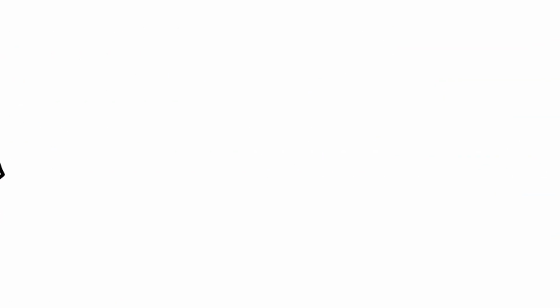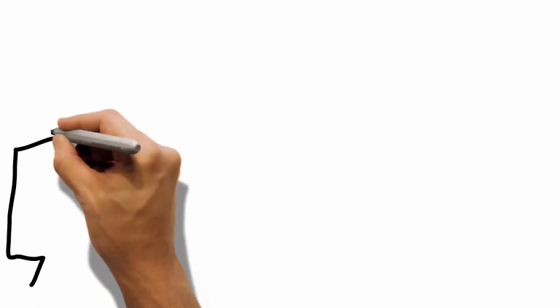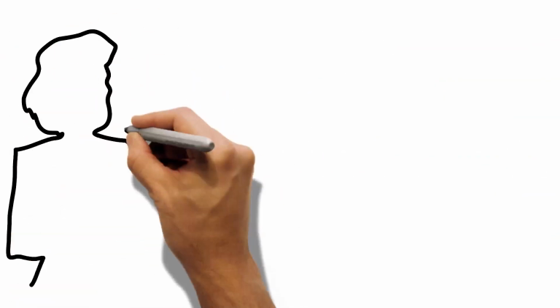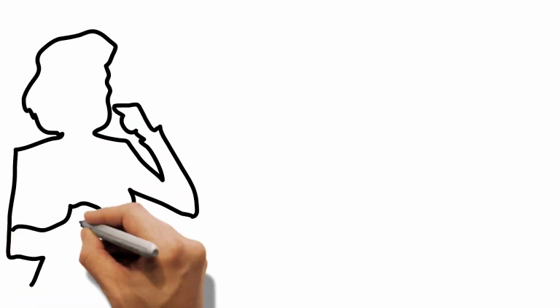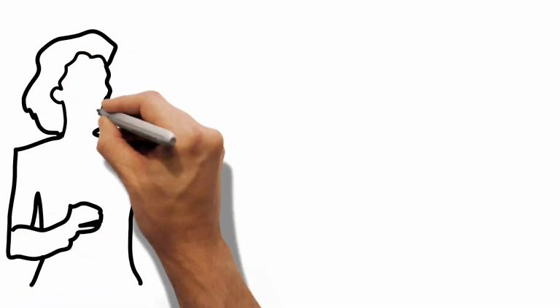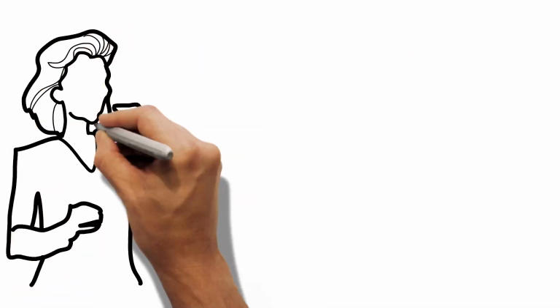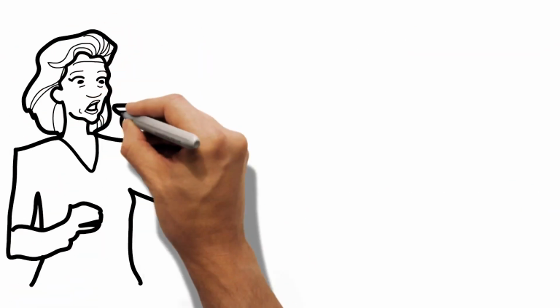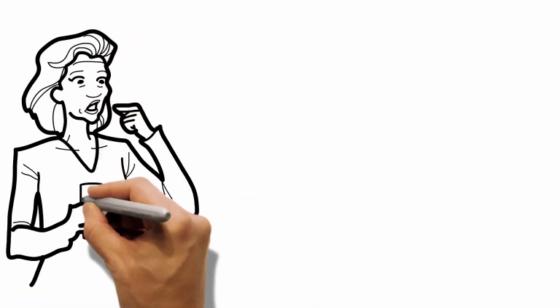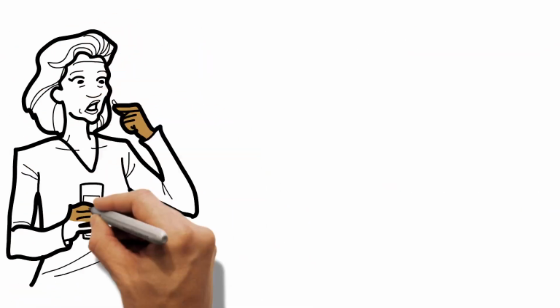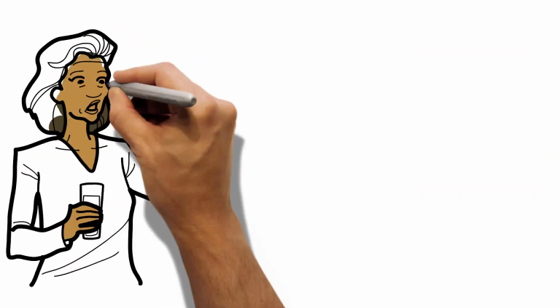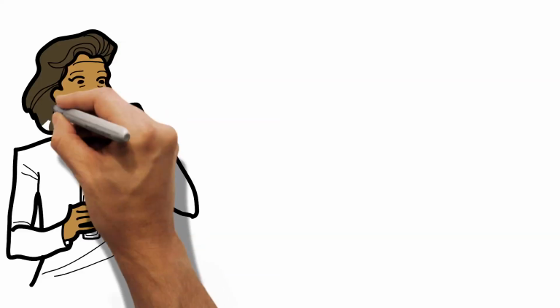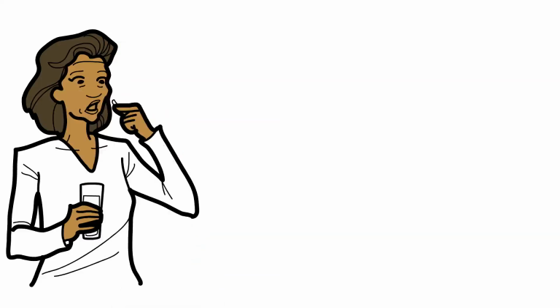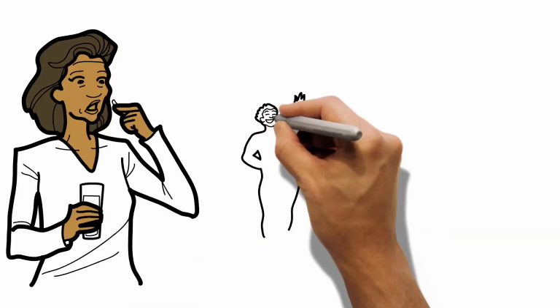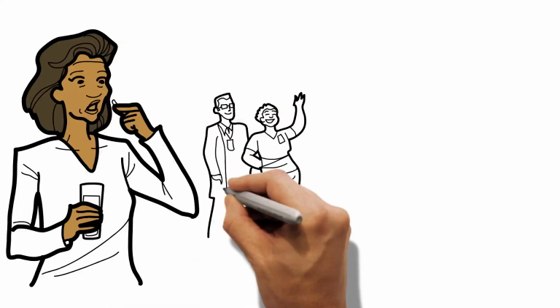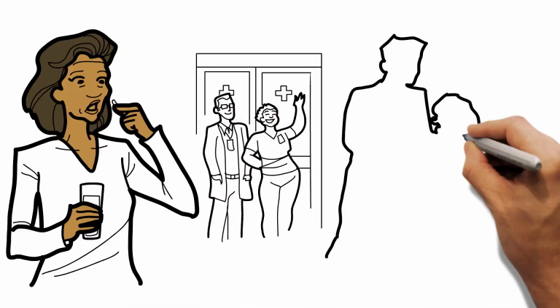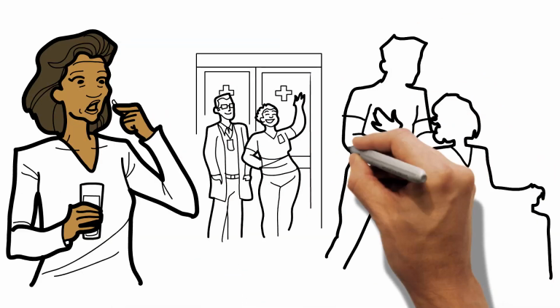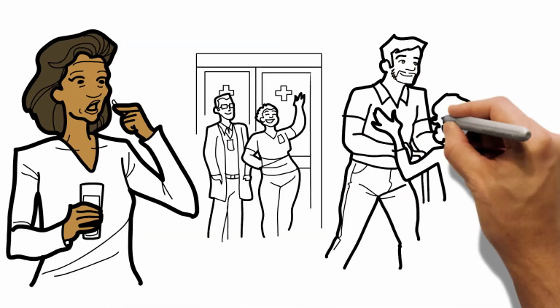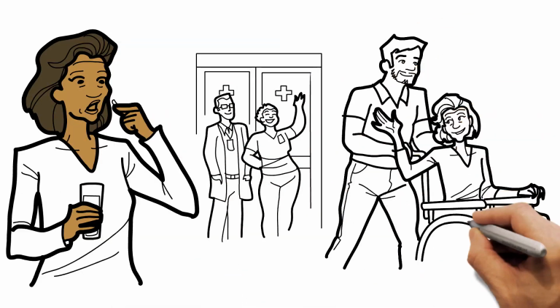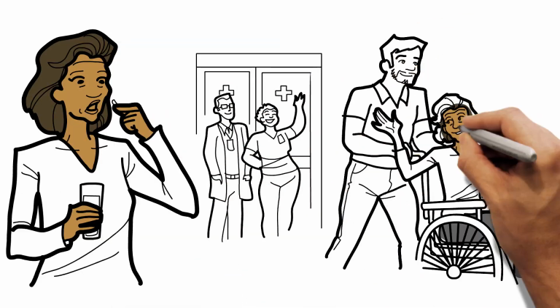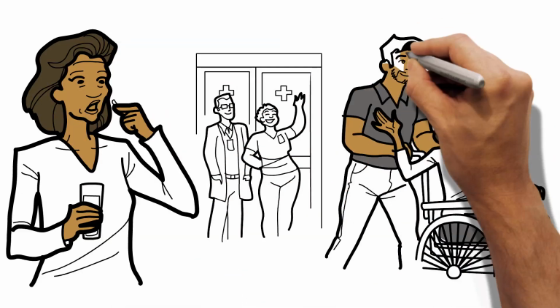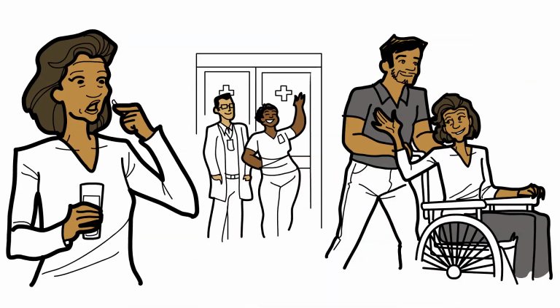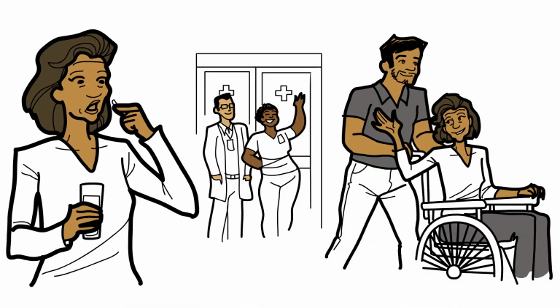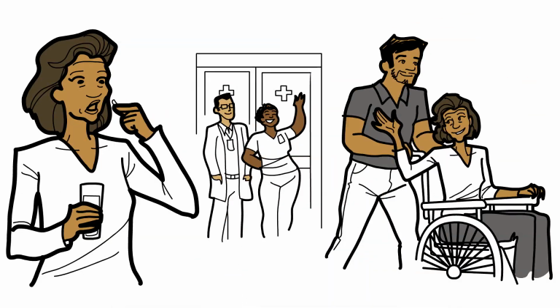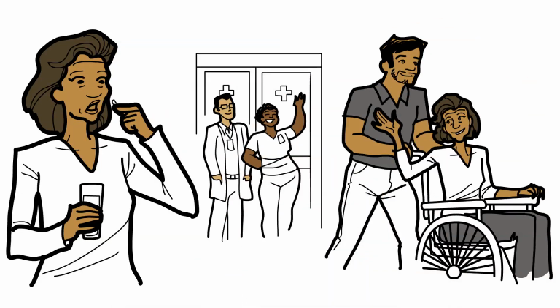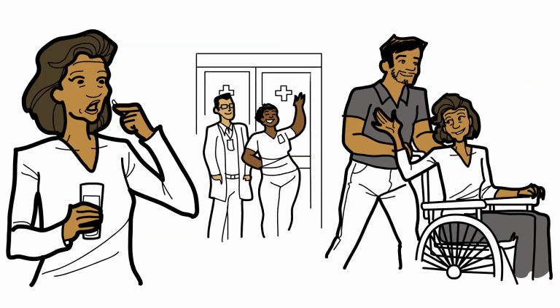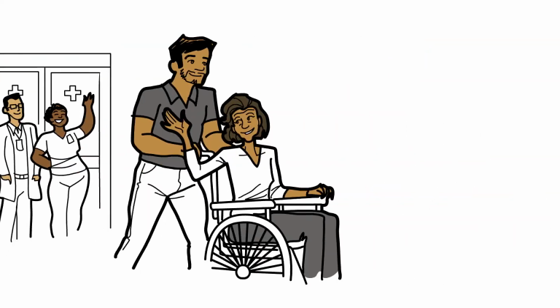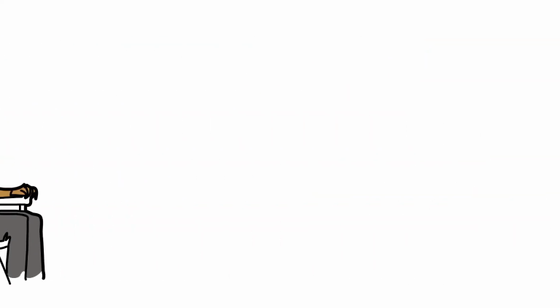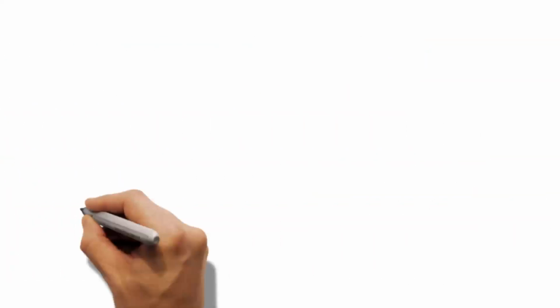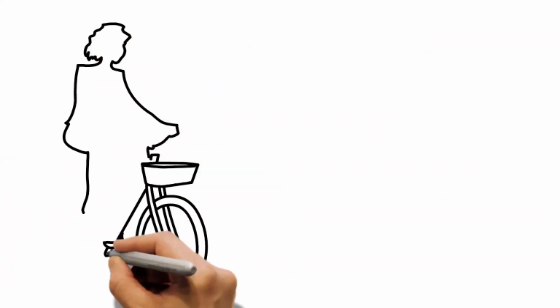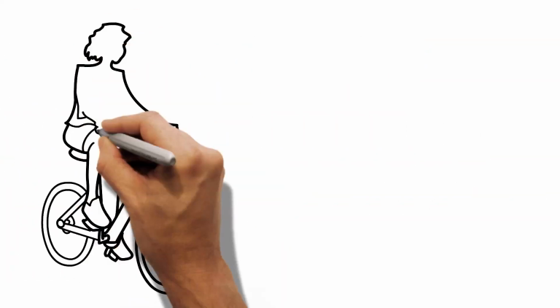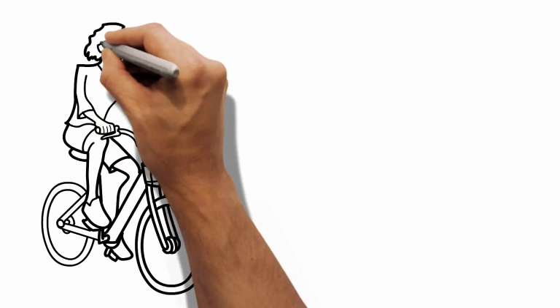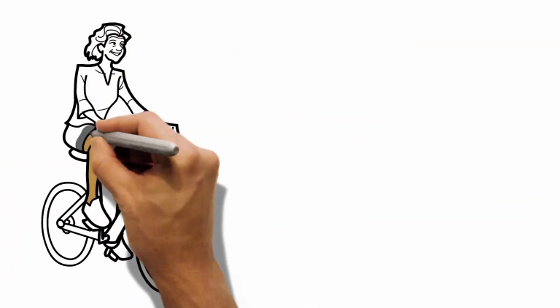Your doctor may recommend that you start or continue medications, including a blood thinner. Many patients can go home the same day, but some may spend the night in the hospital to recover. Most people can resume normal life within a few days.